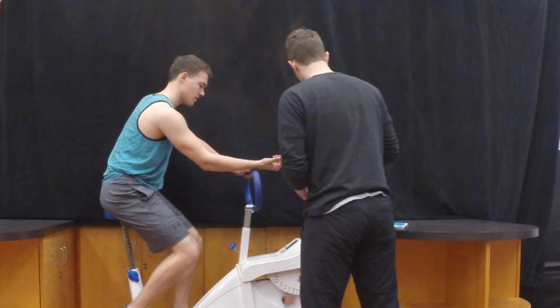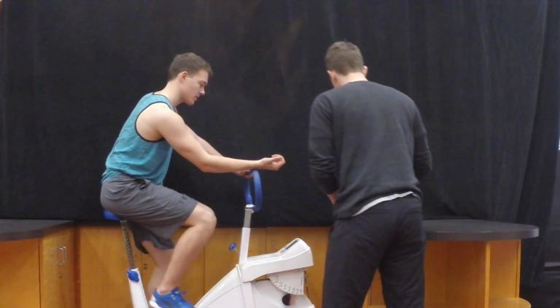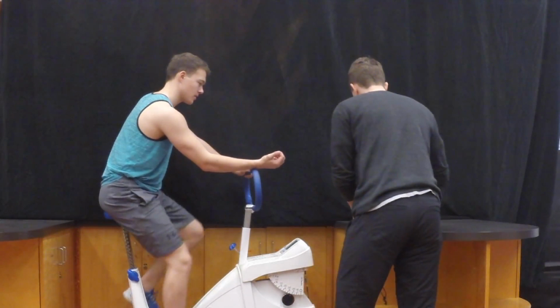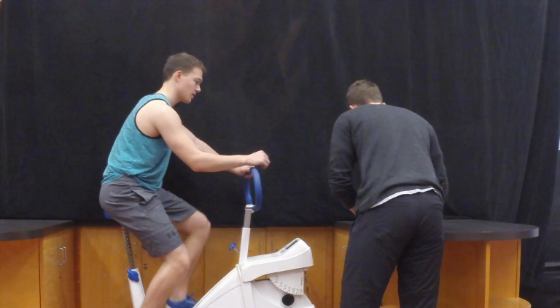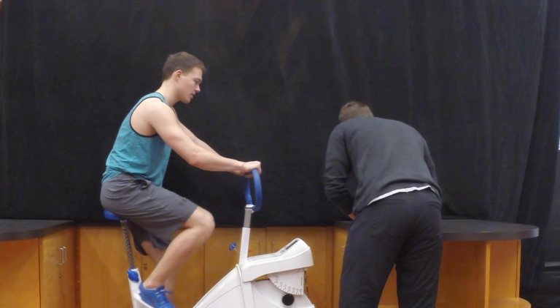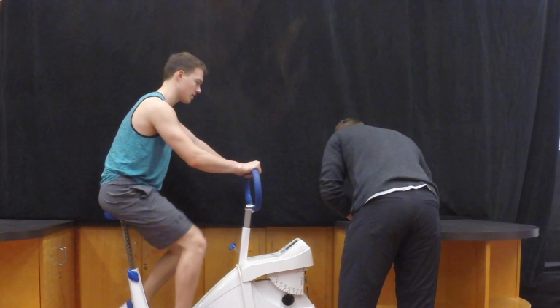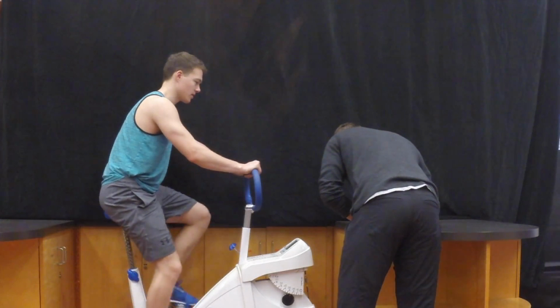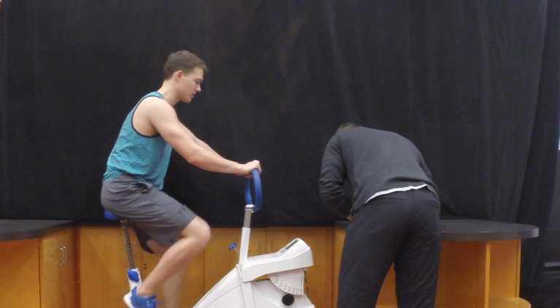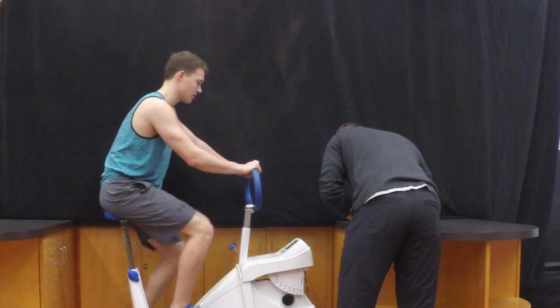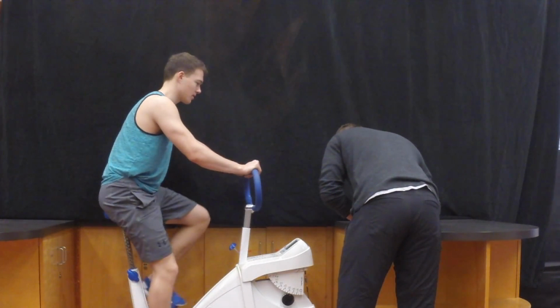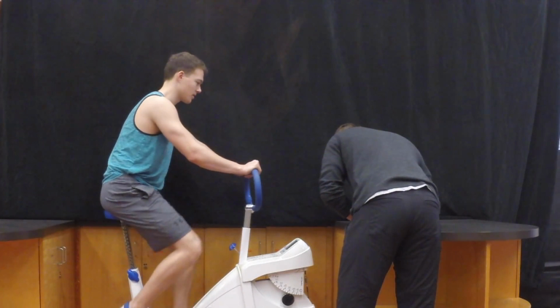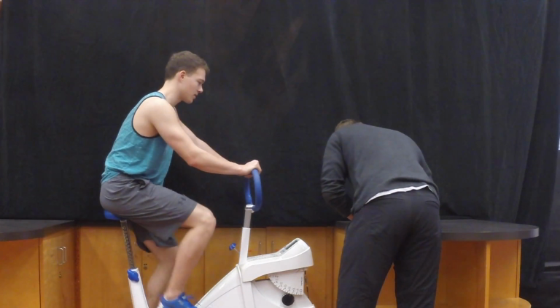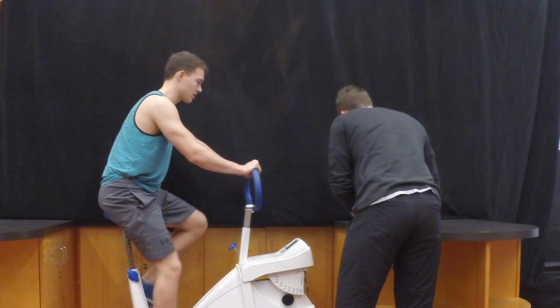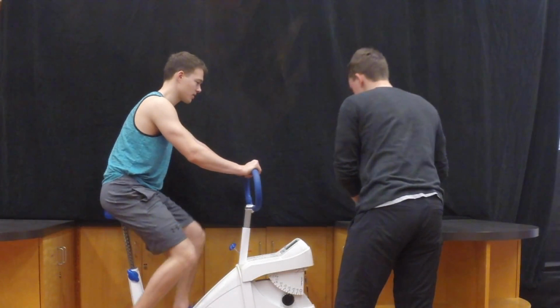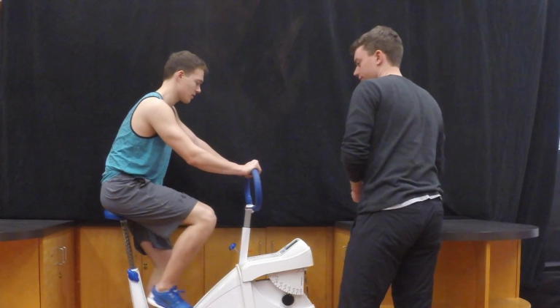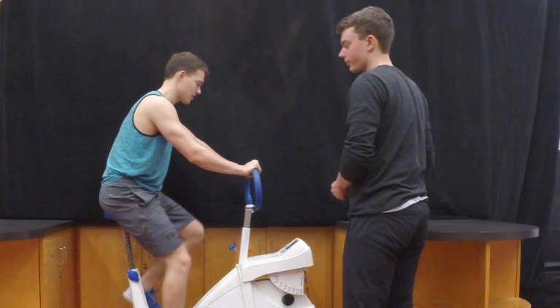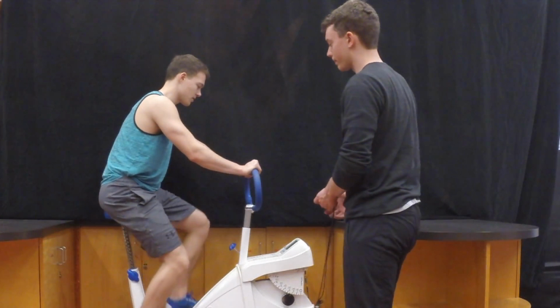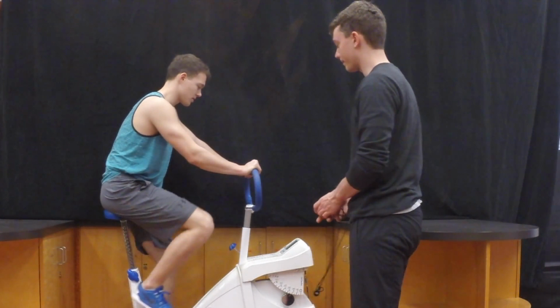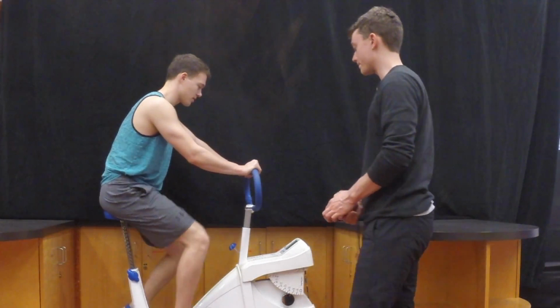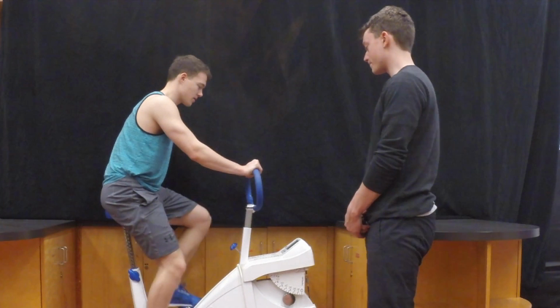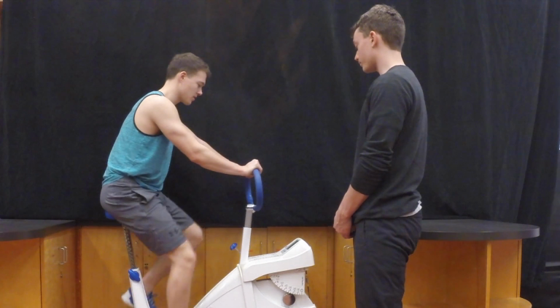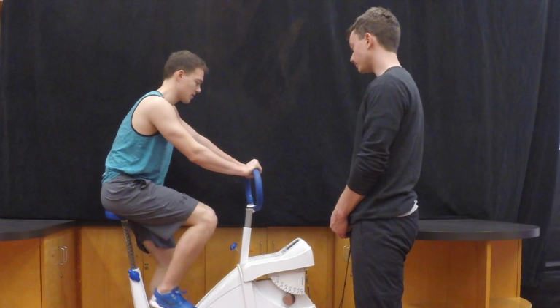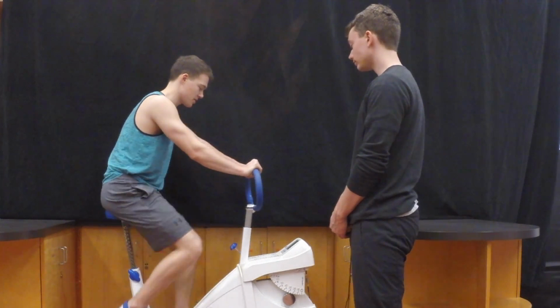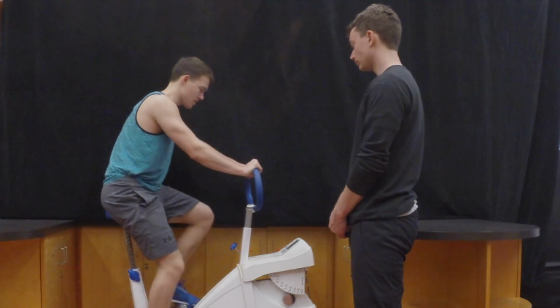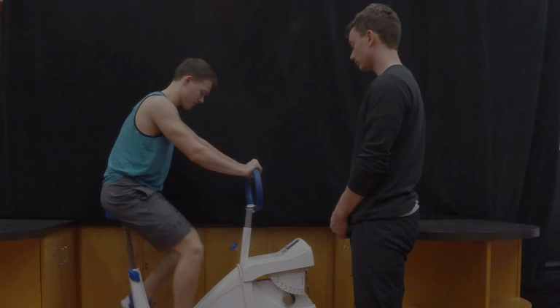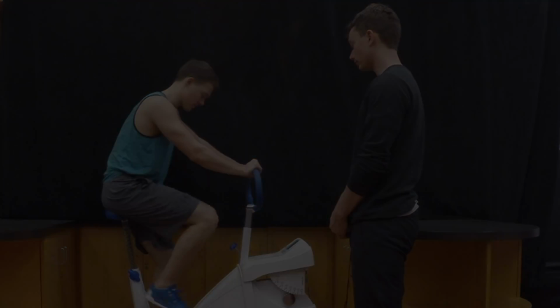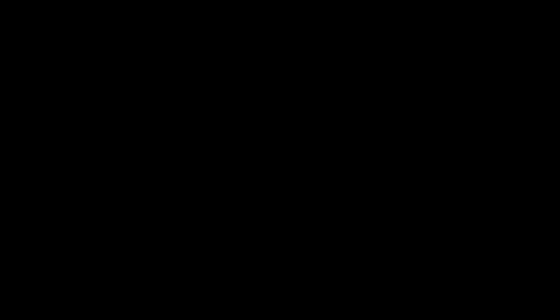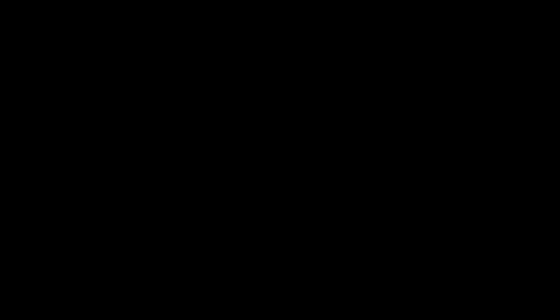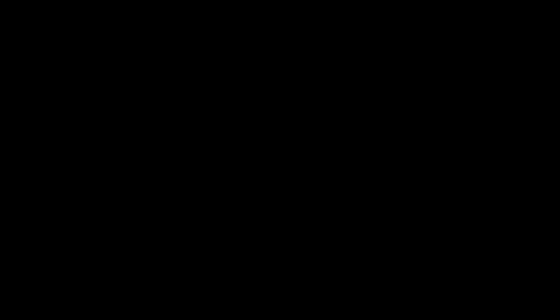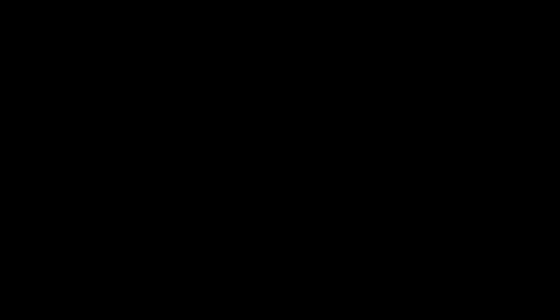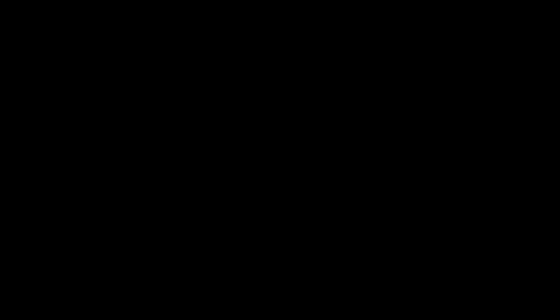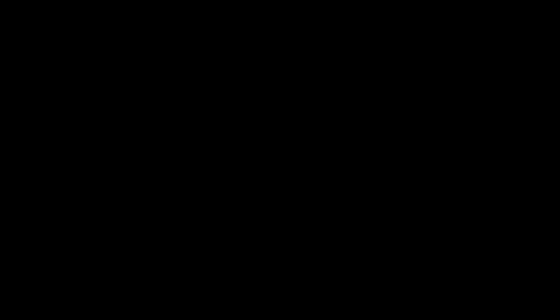Regardless of whether or not you had to adjust the resistance, record their heart rate, RPM, and workload at the end of each minute — that means minute 3, 4, 5, and 6.